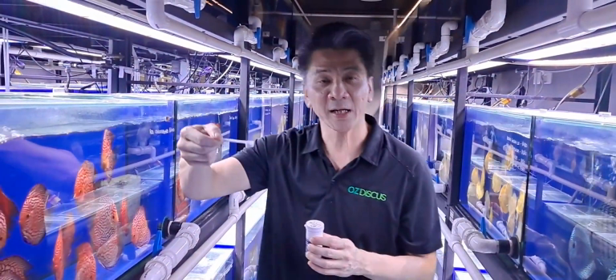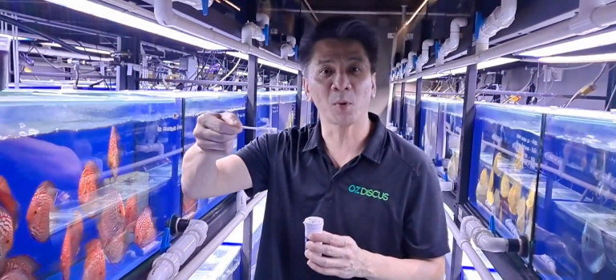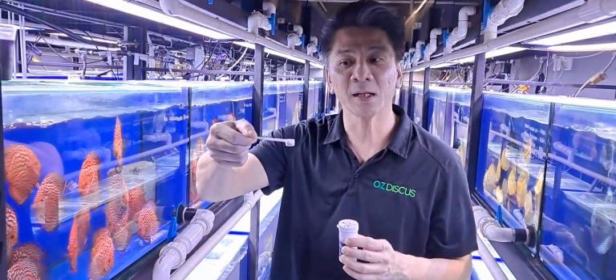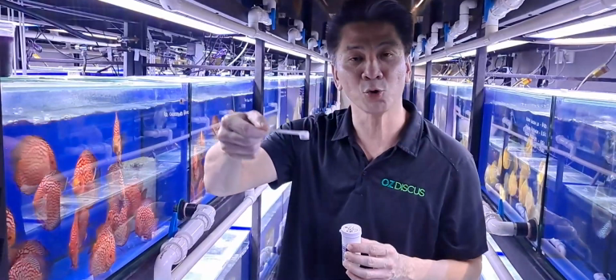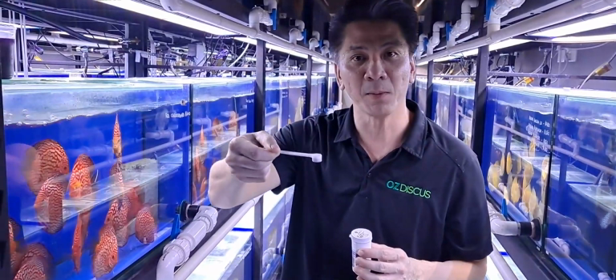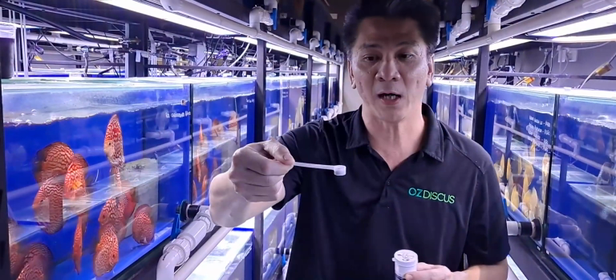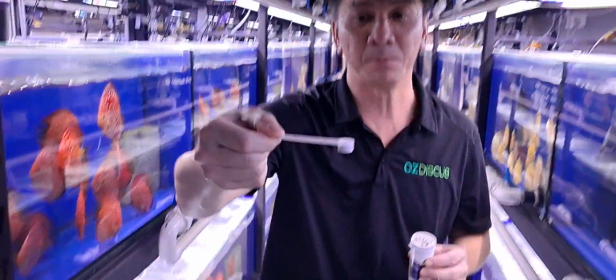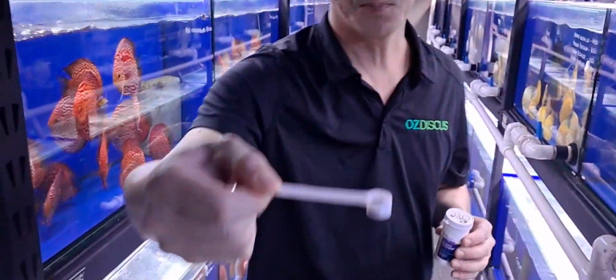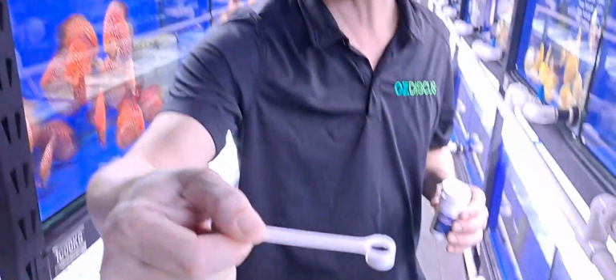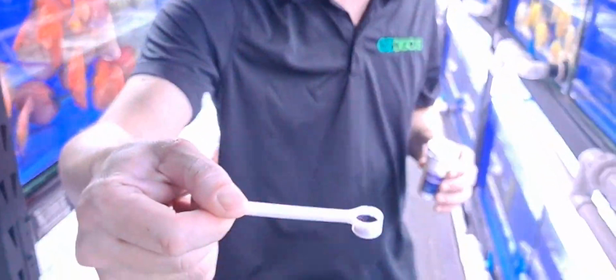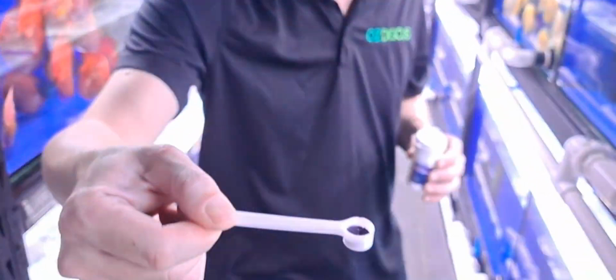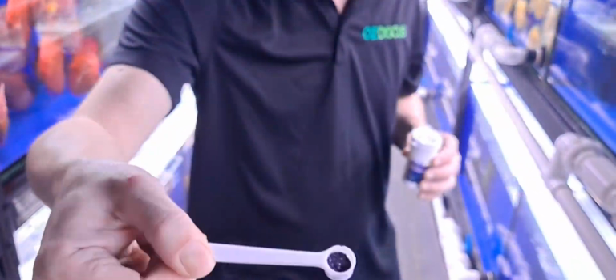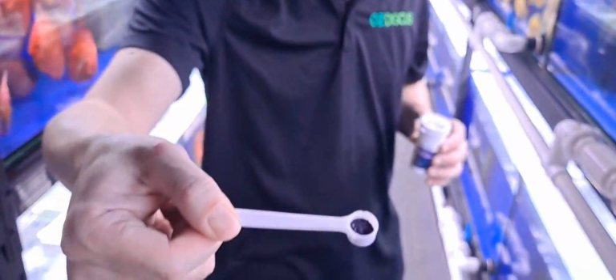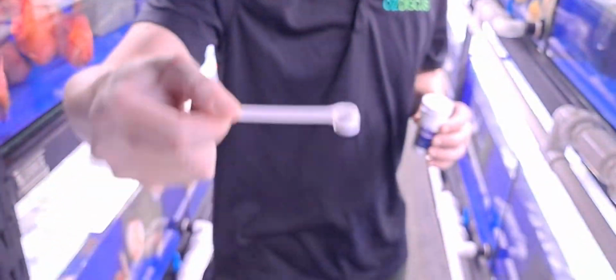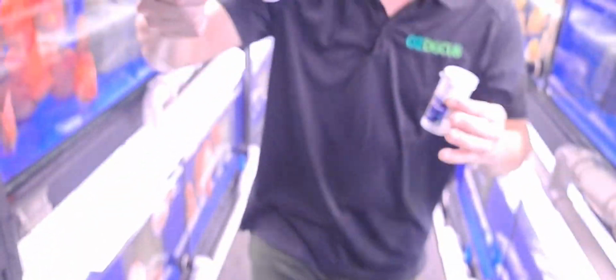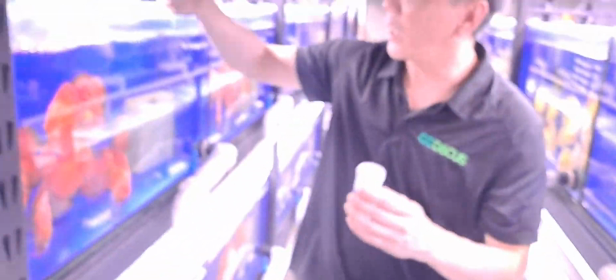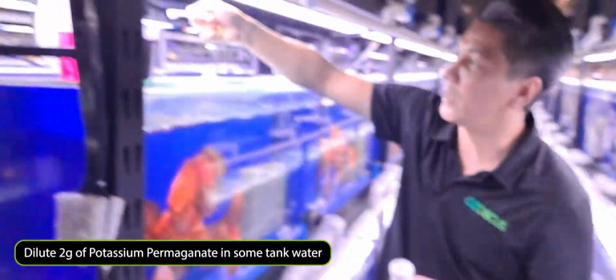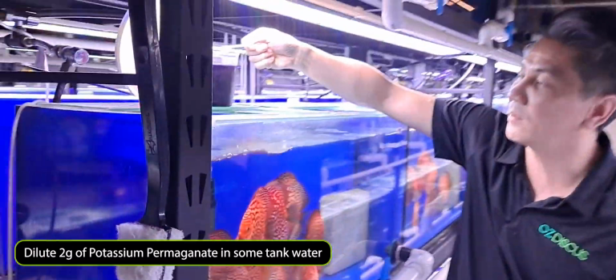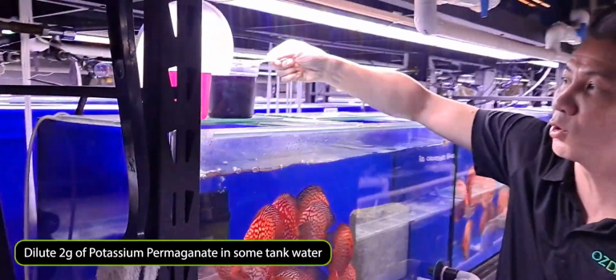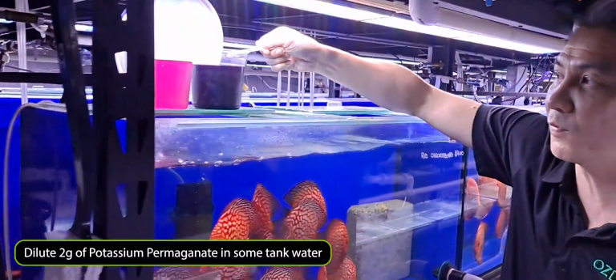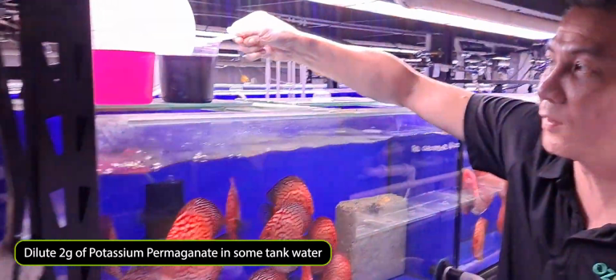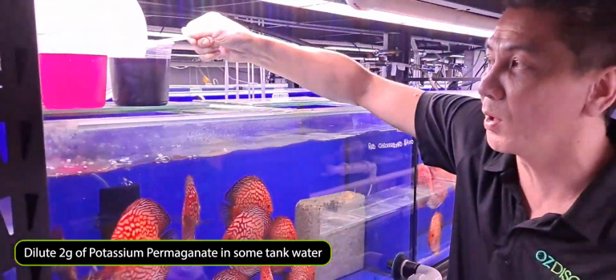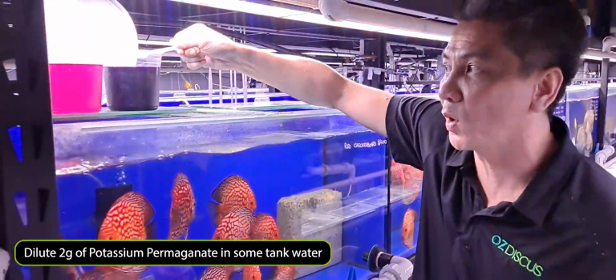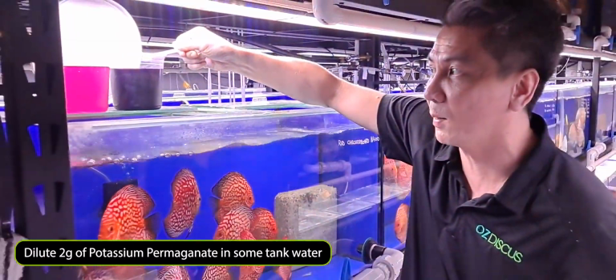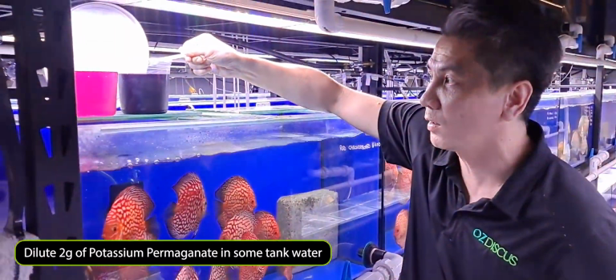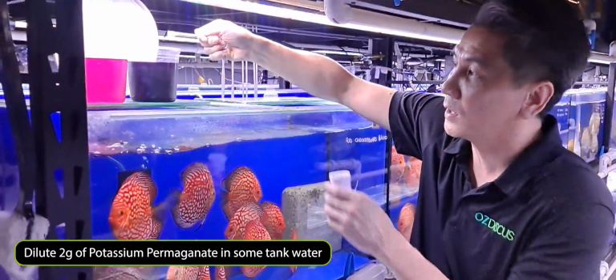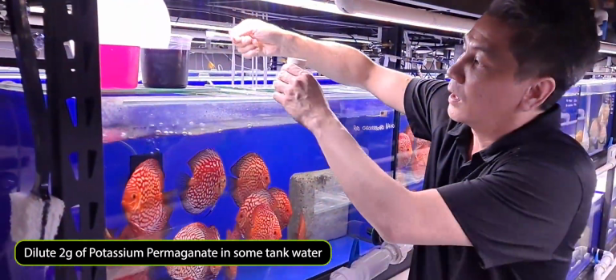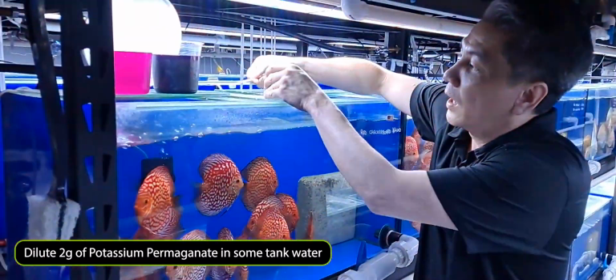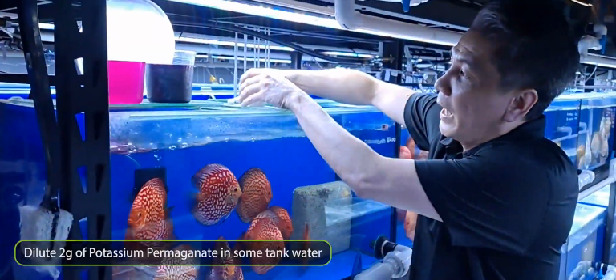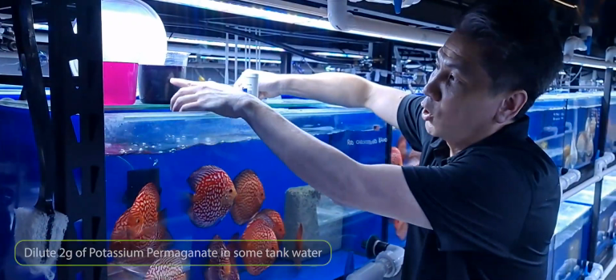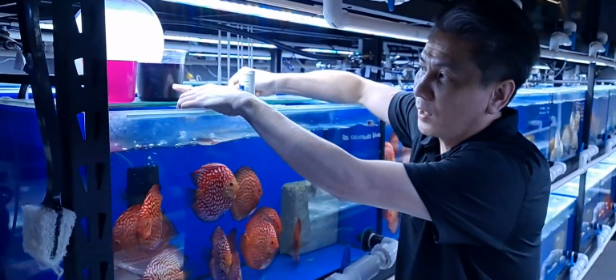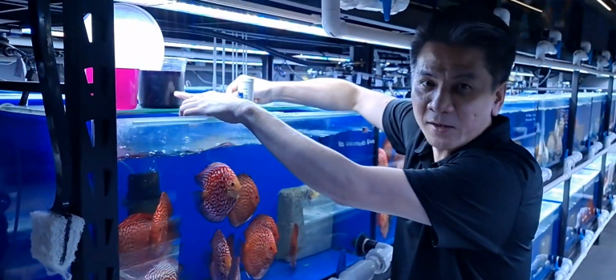What I want you to do is take out approximately 2g of Potassium Permanganate in powder form, and then dilute it with tank water or tap water, and it should look like this.